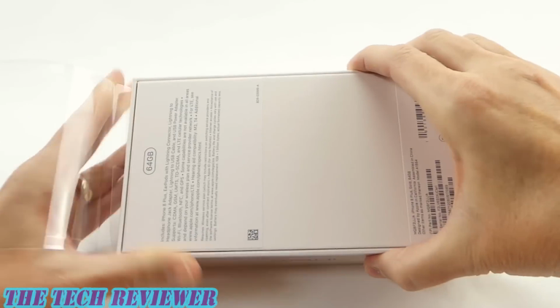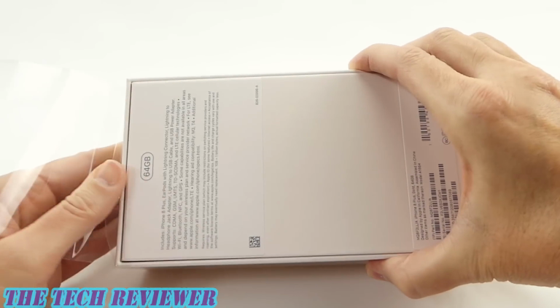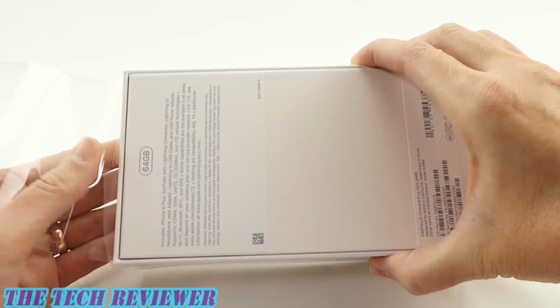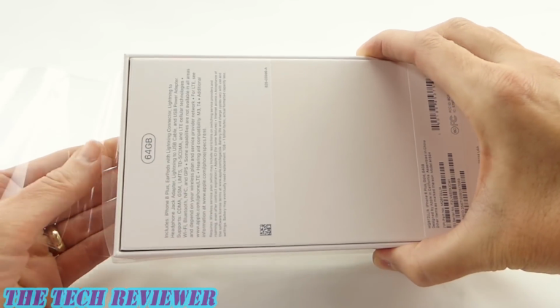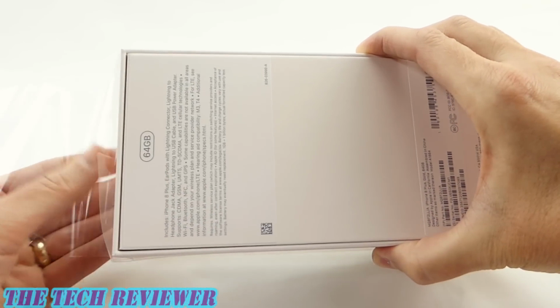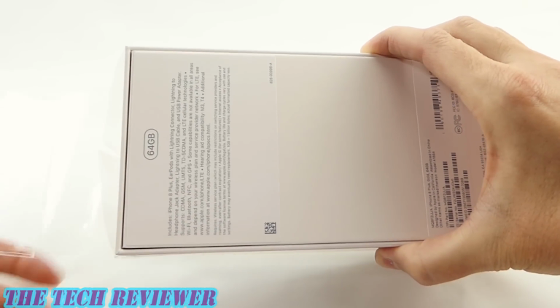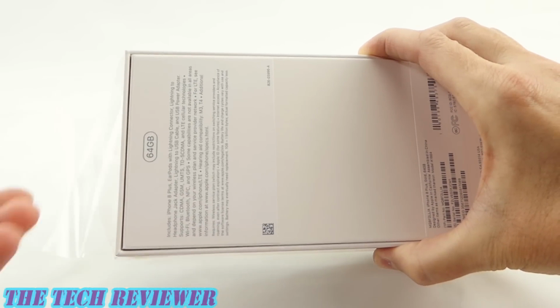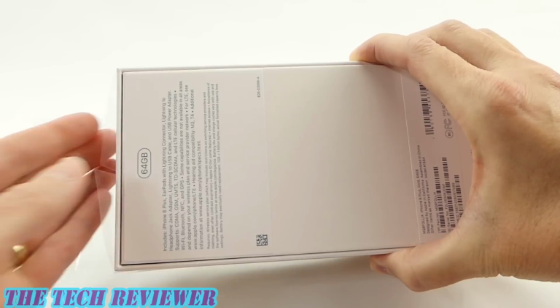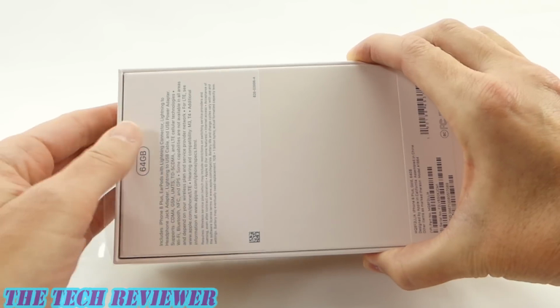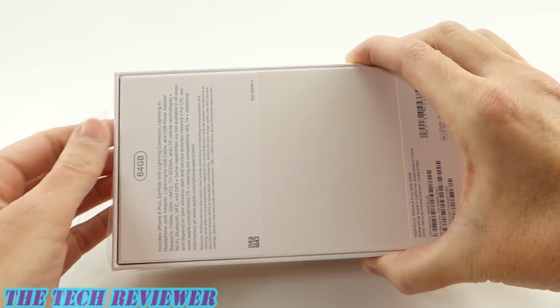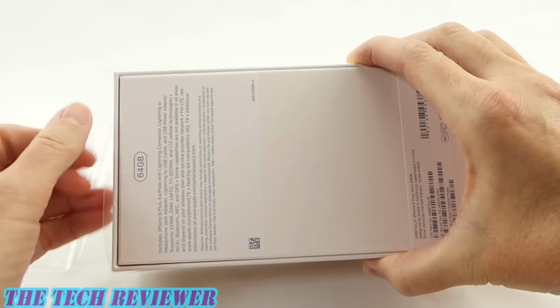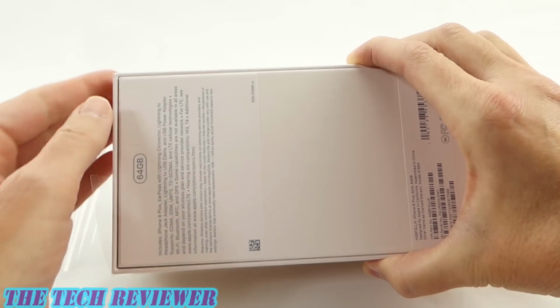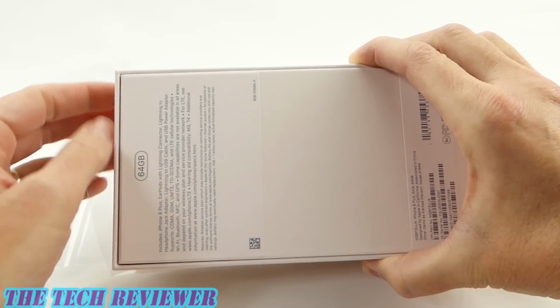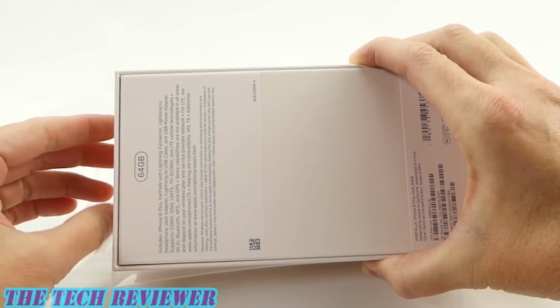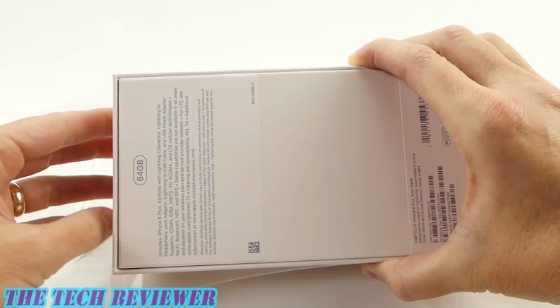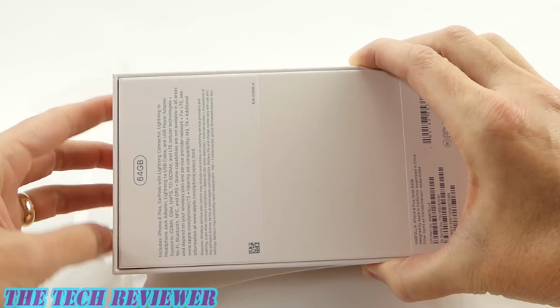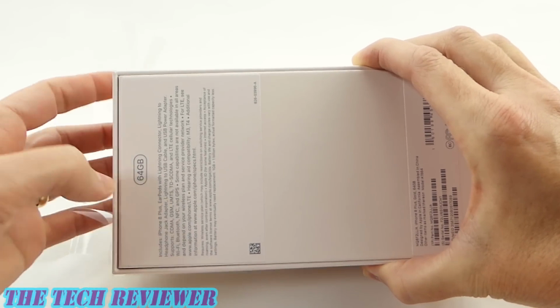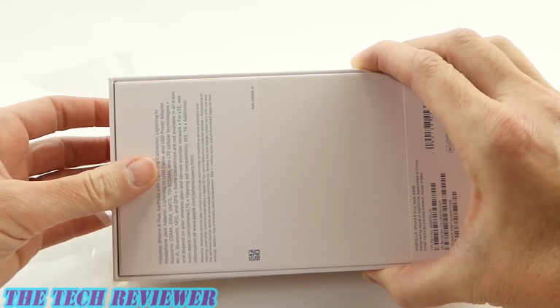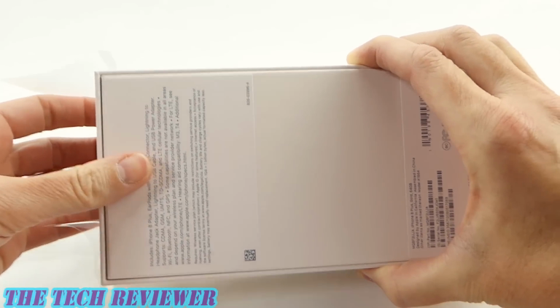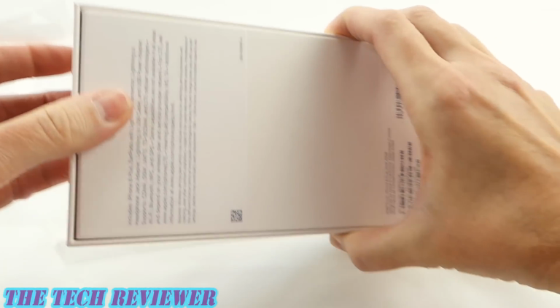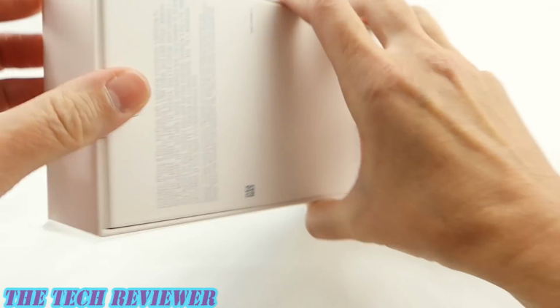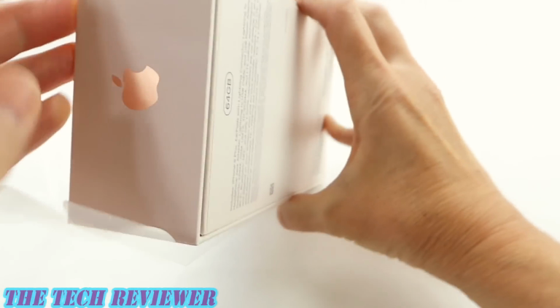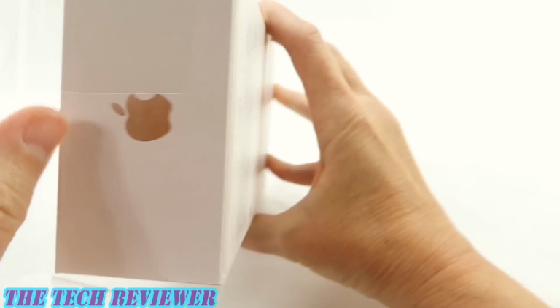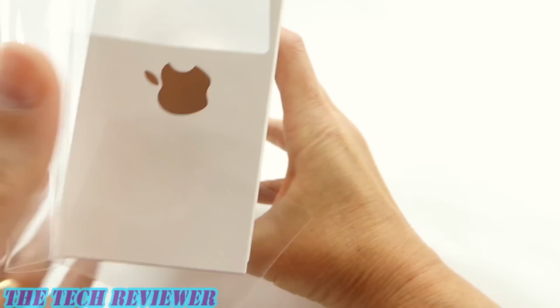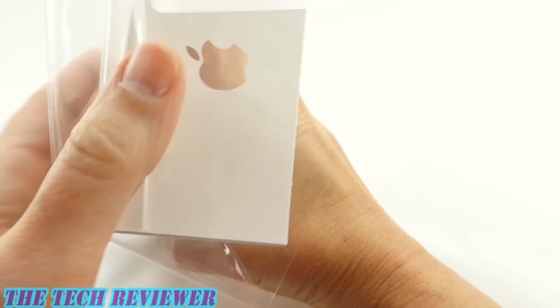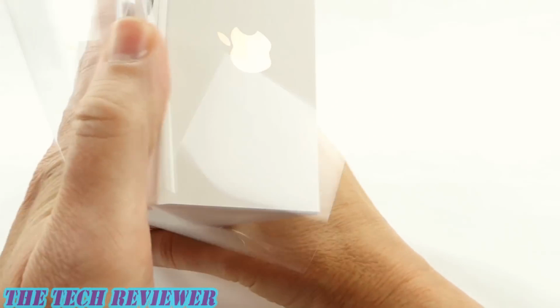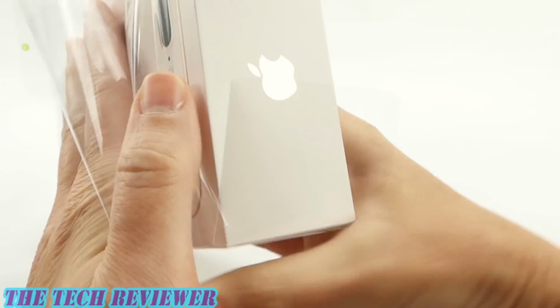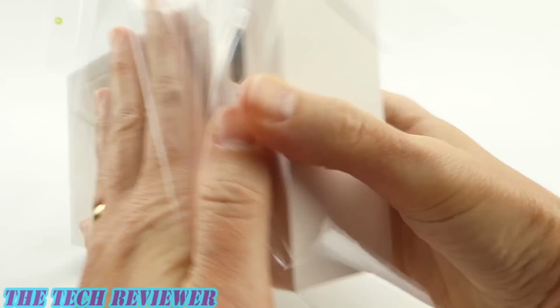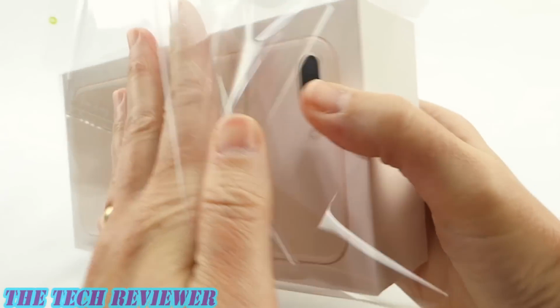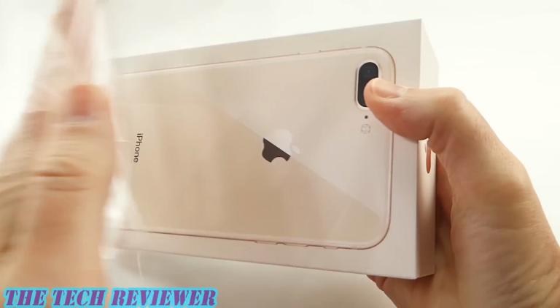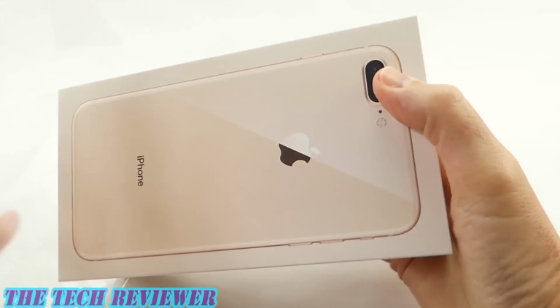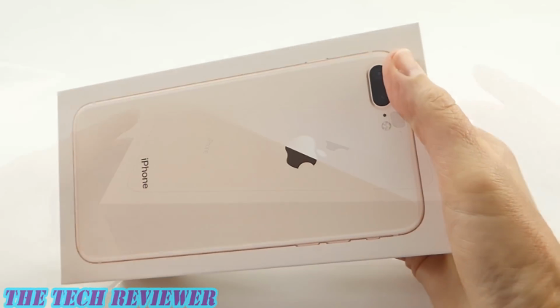Decided to go with the 64 gig size this time and use iCloud storage. I'm going to see how that works out. 256 just seemed awfully, awfully big.